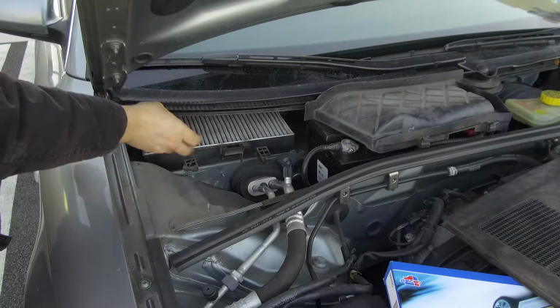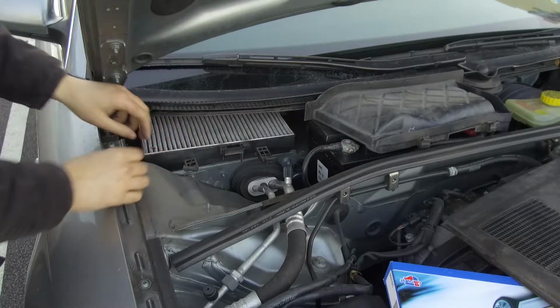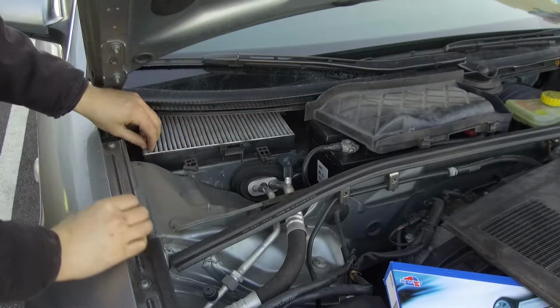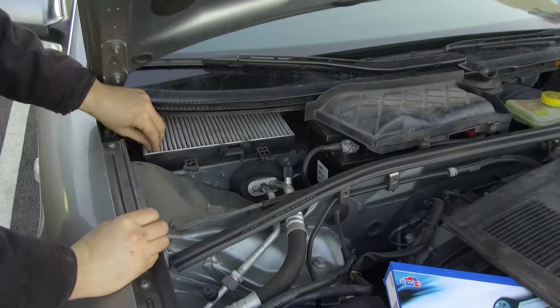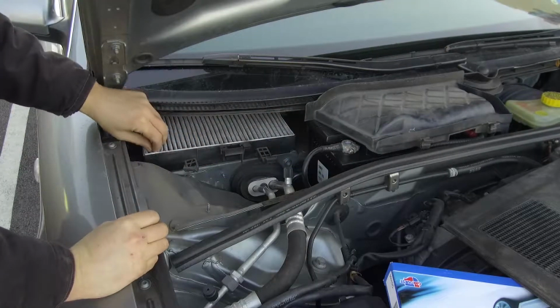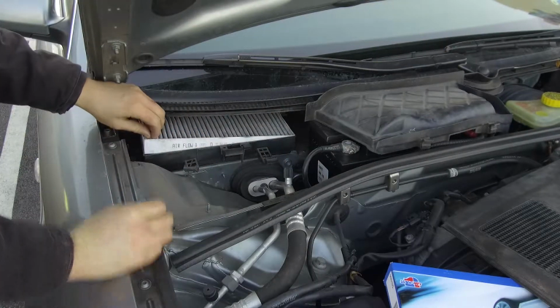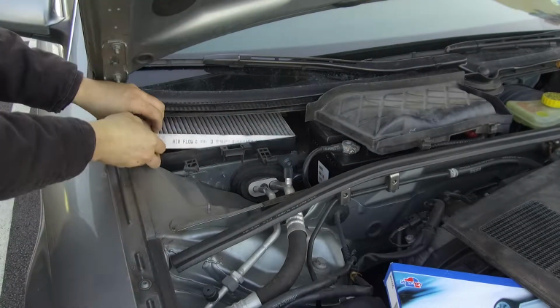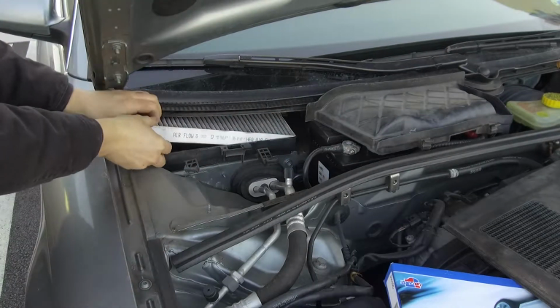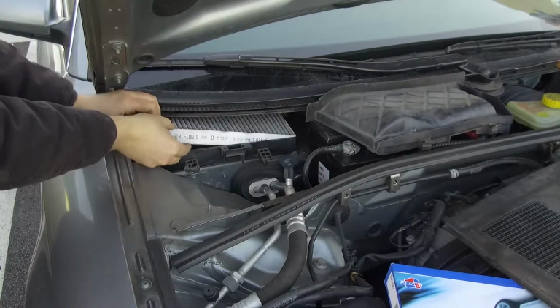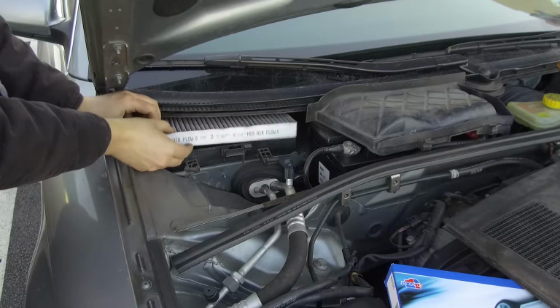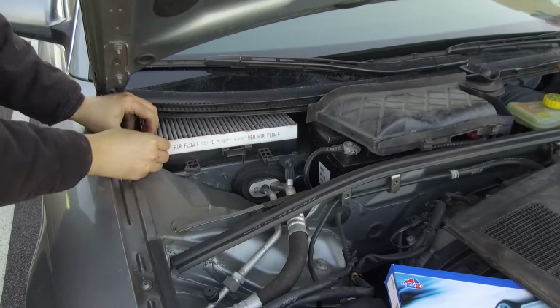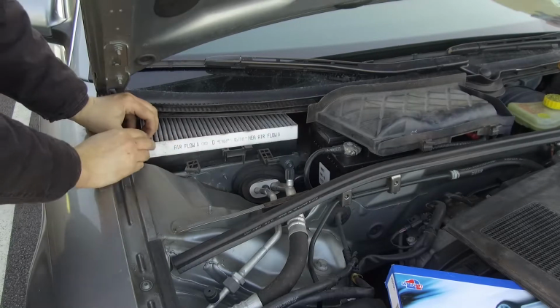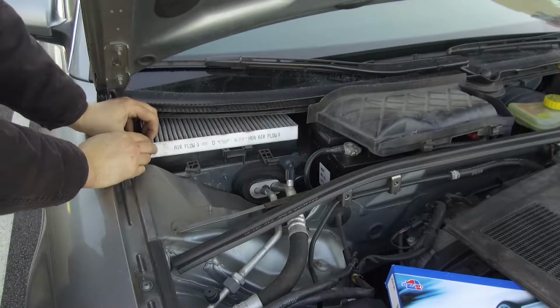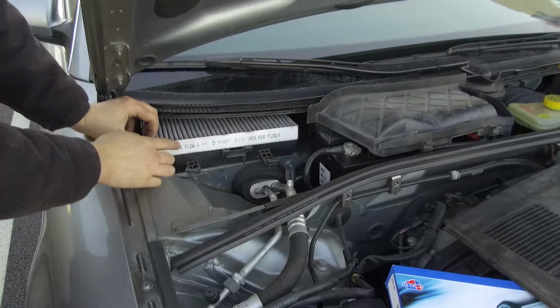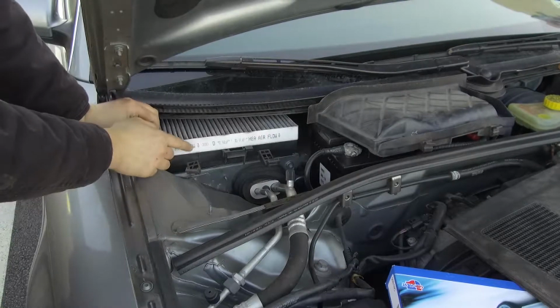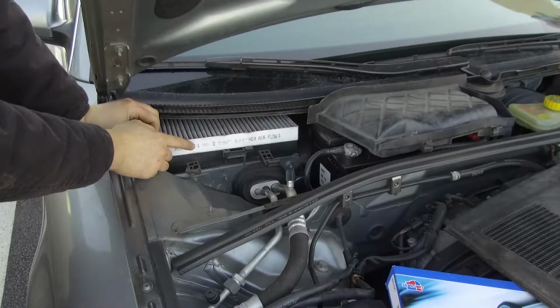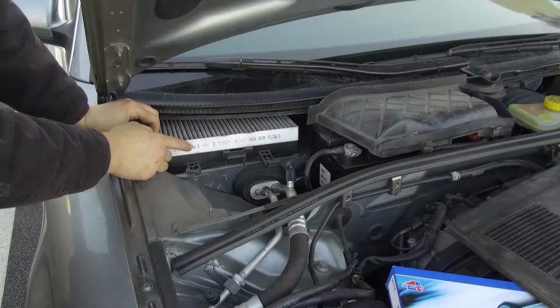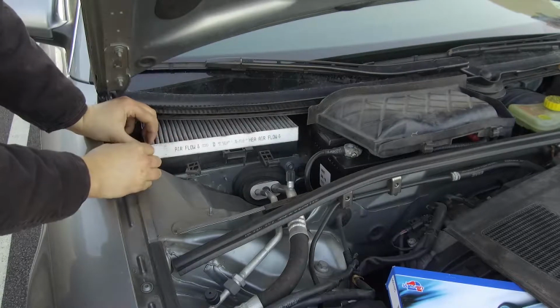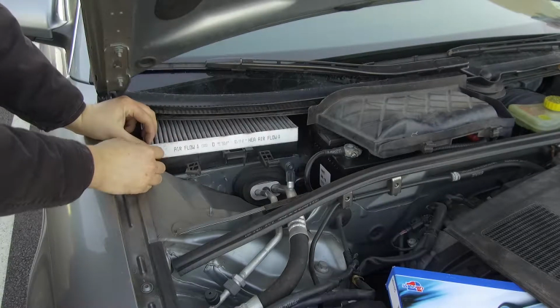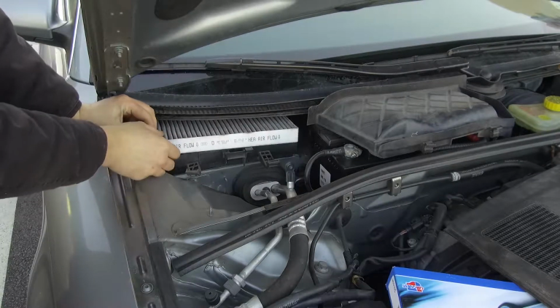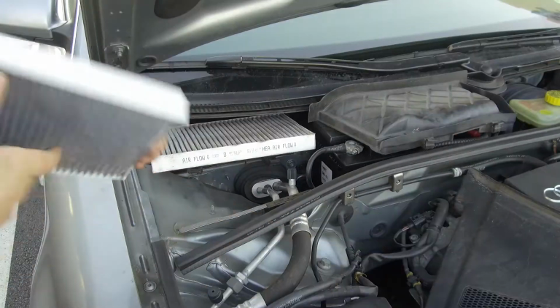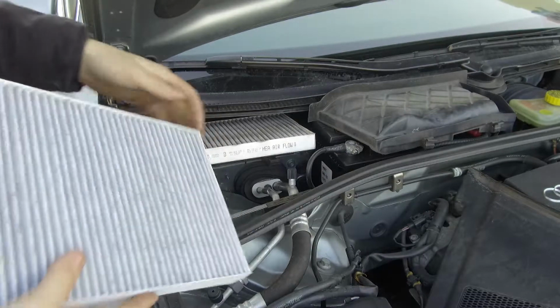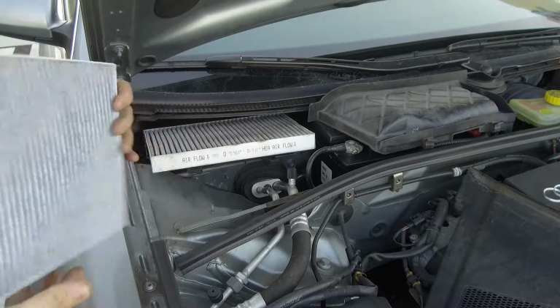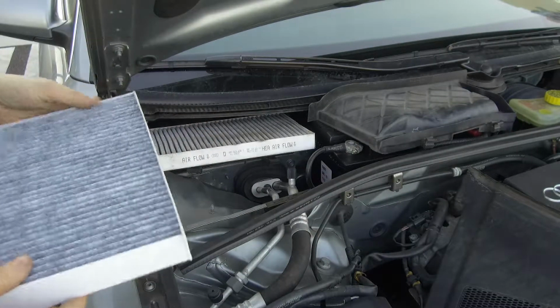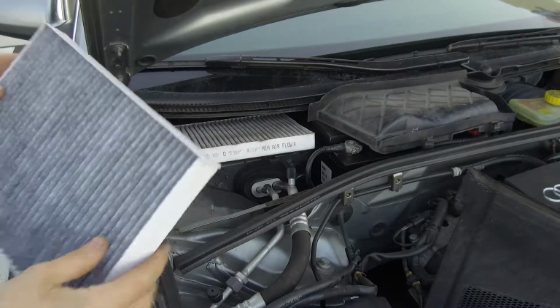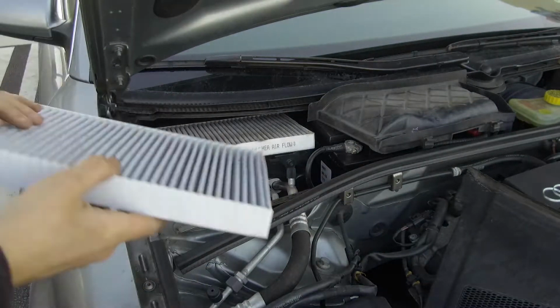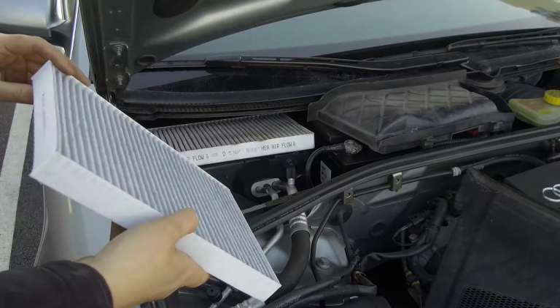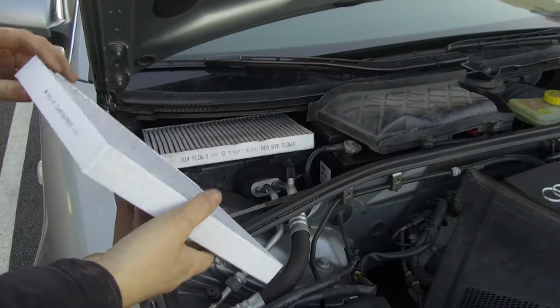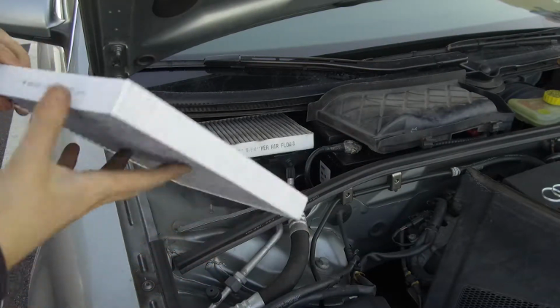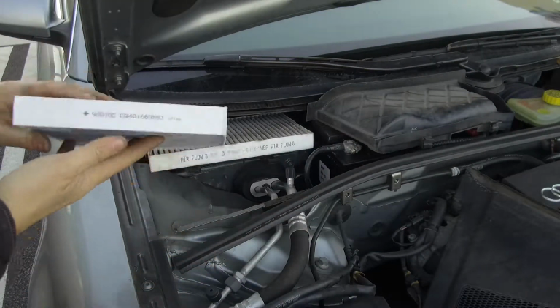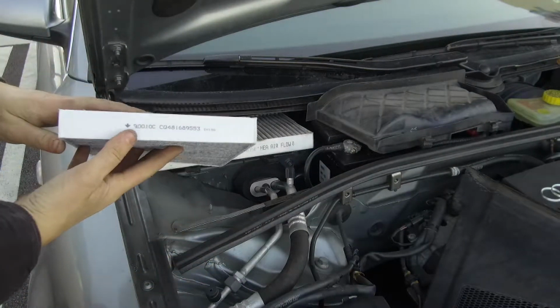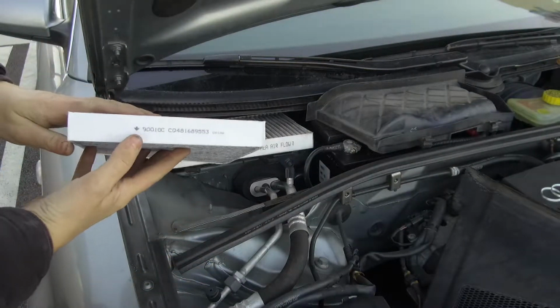Remove the filter by pulling up as illustrated. Note the airflow direction as marked by the arrow on the side of the filter.